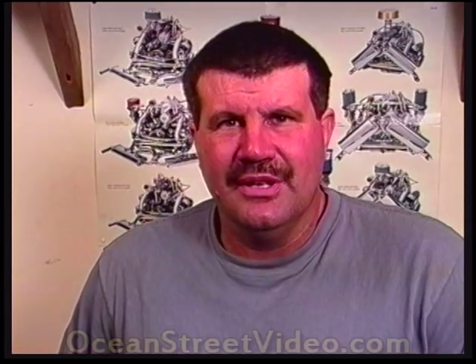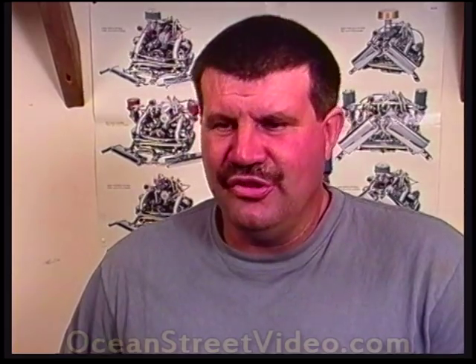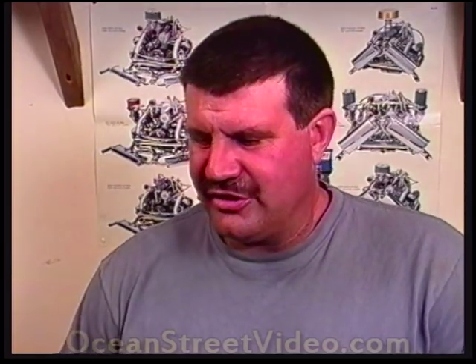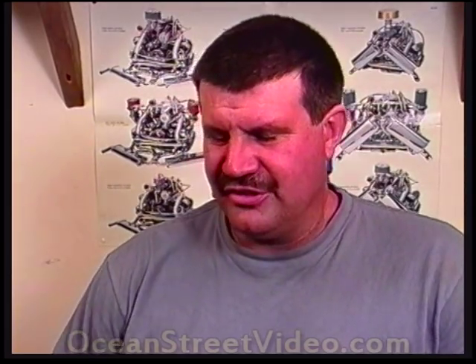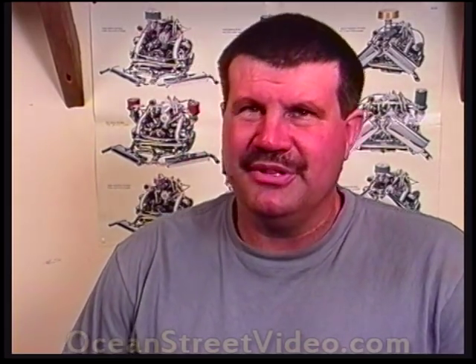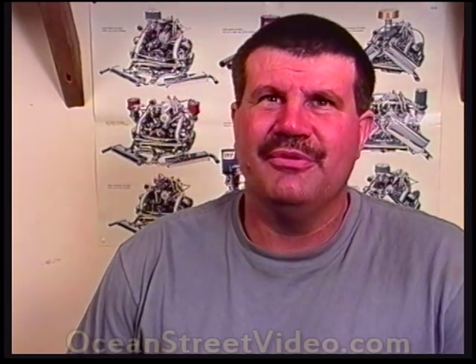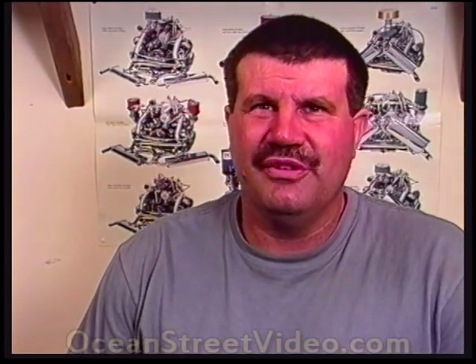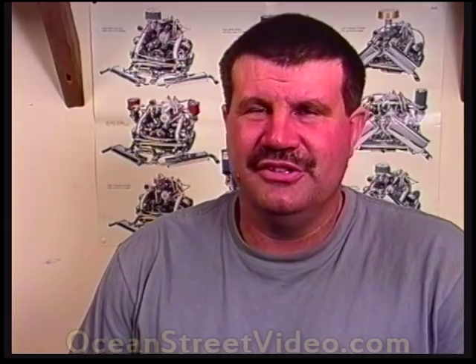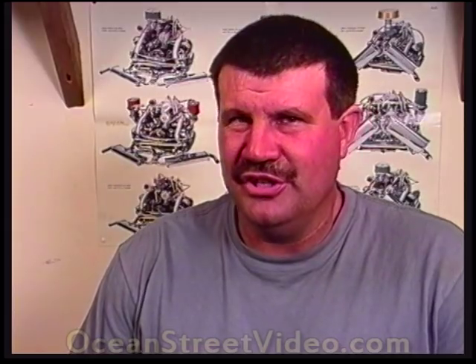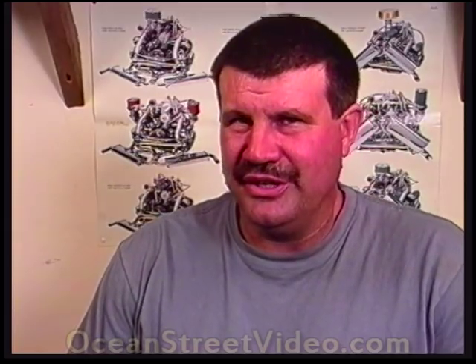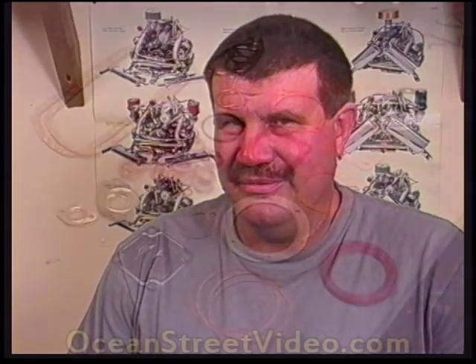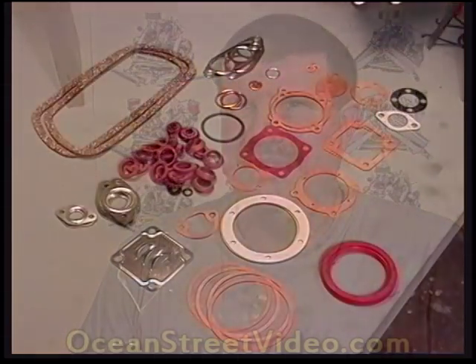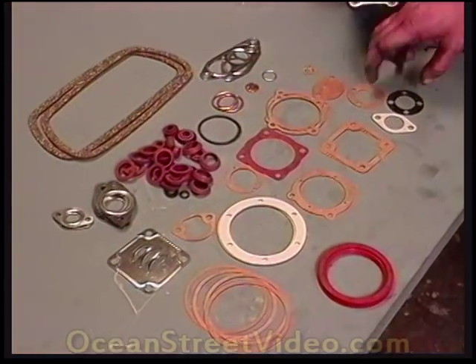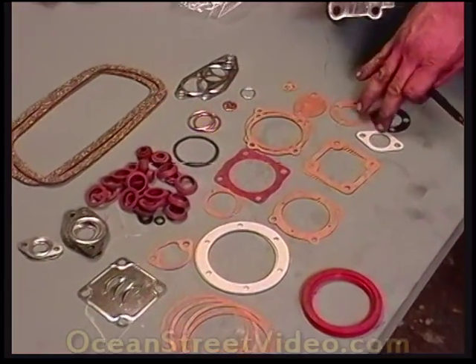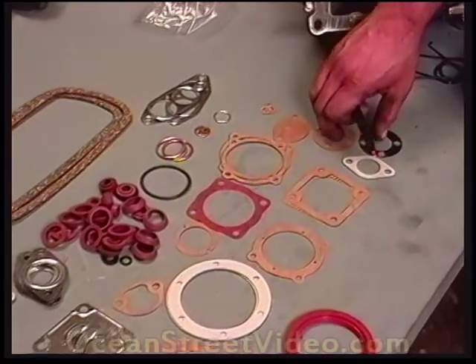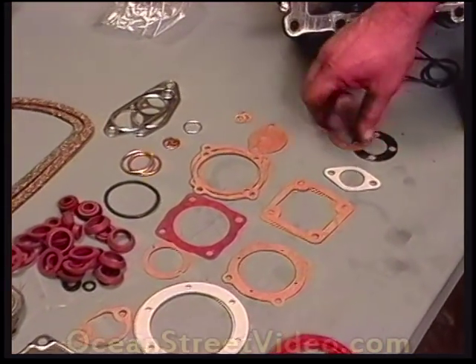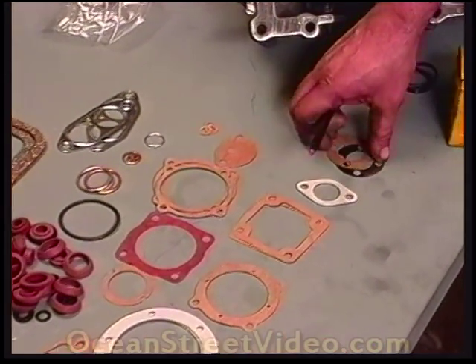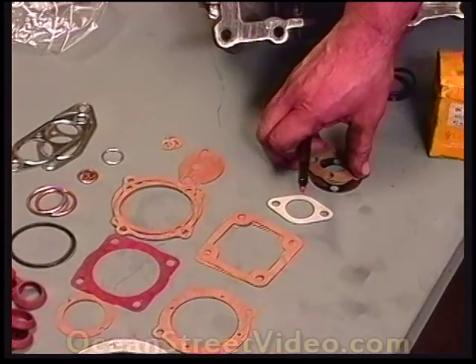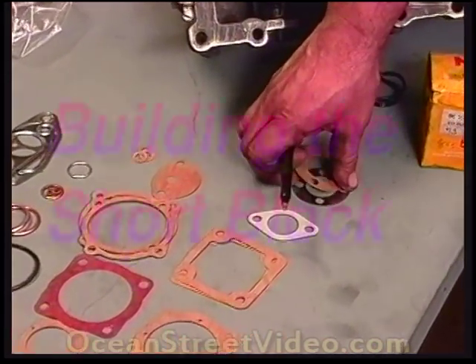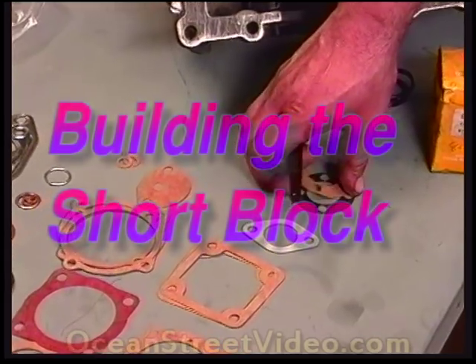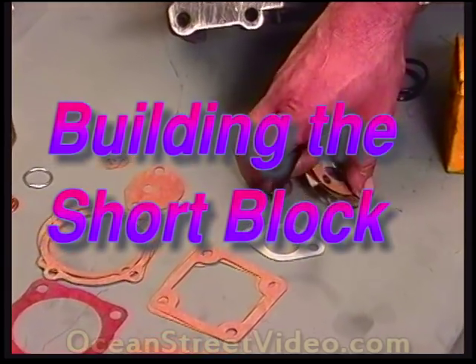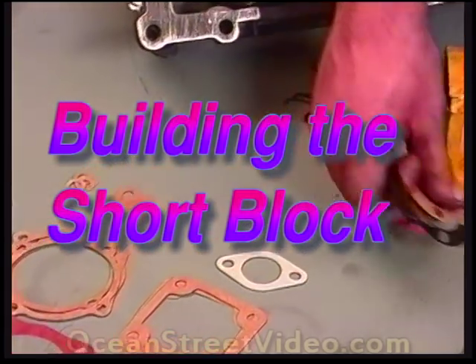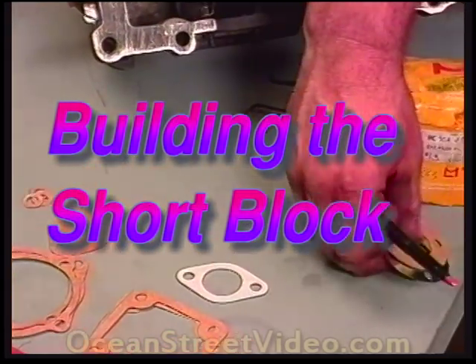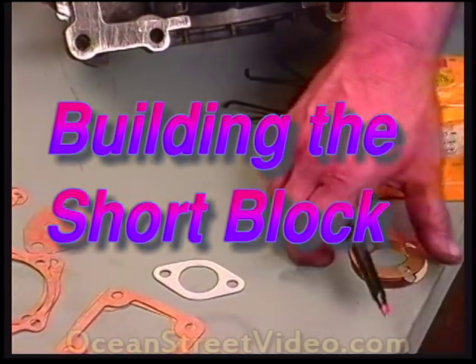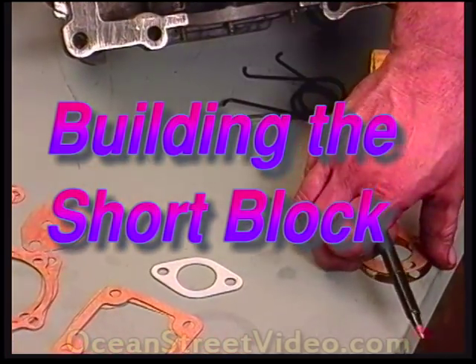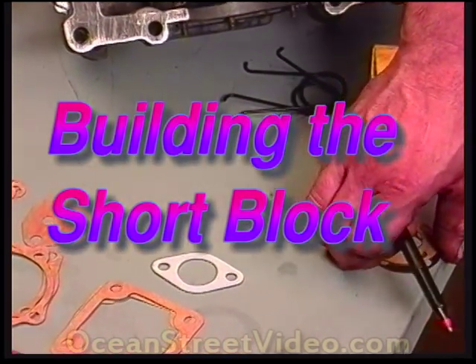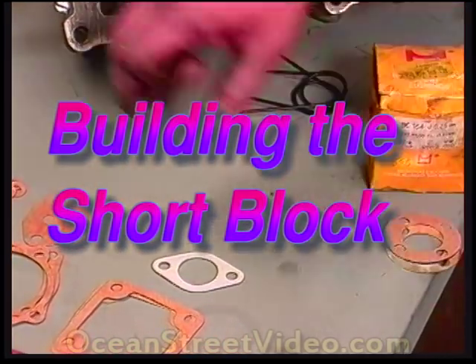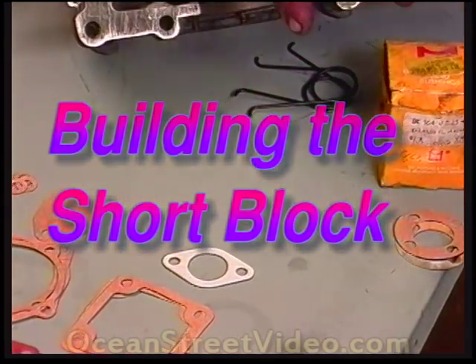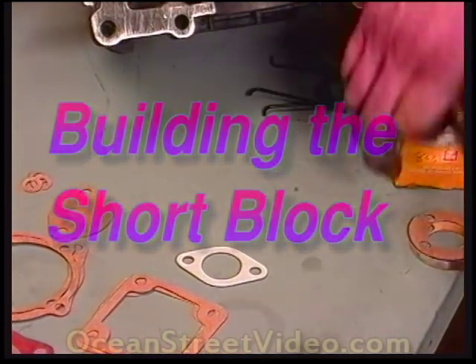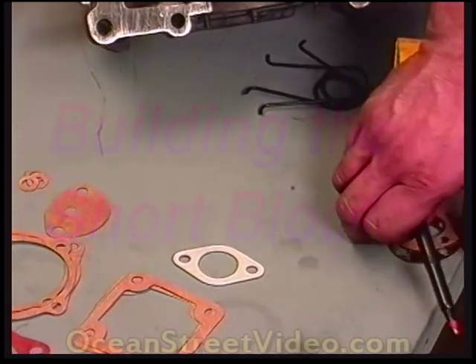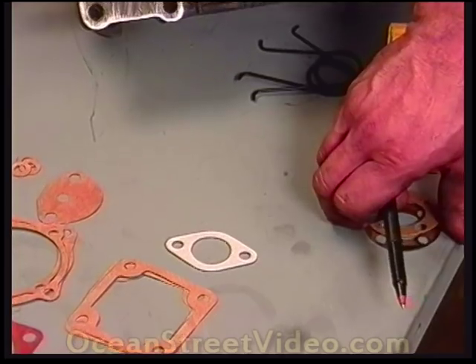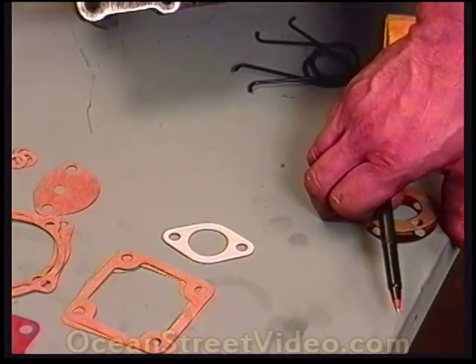These are the various gaskets and grommets that make up the Volkswagen 1600 engine building kit. These two we no longer use because they belong to a 6-volt system. We very seldom see a VW with a 6-volt system anymore. For our engine, on all purposes, we're using 12 volts.